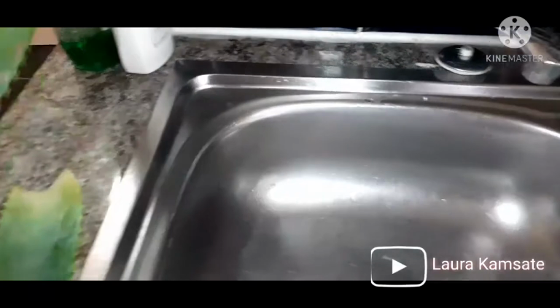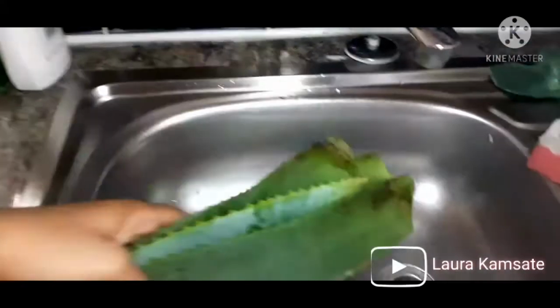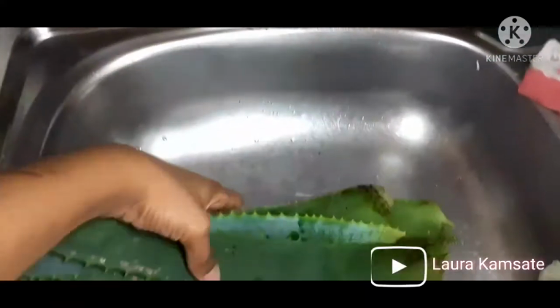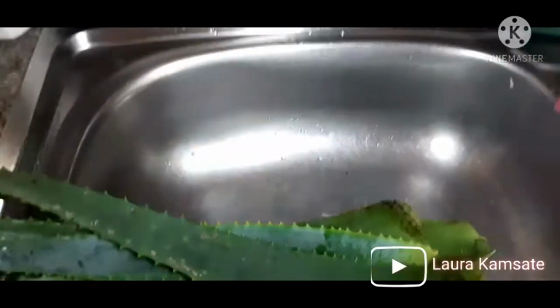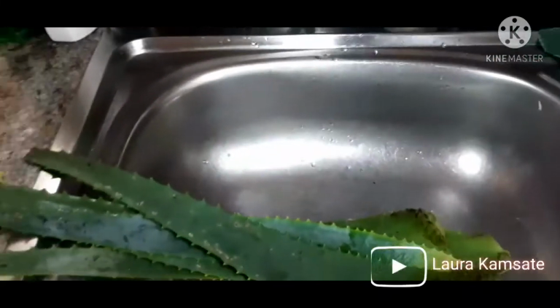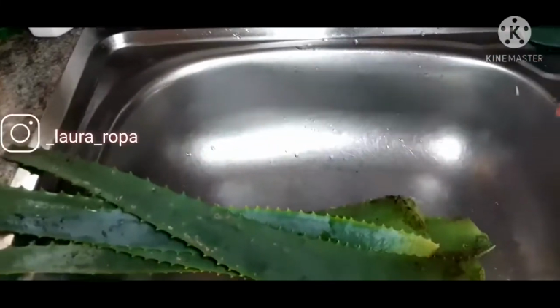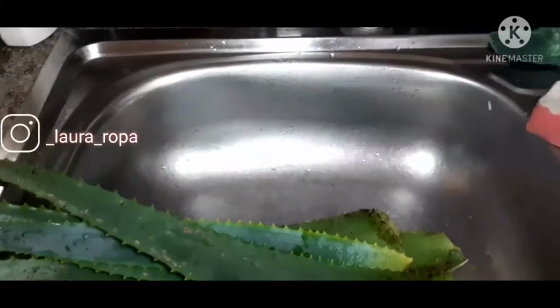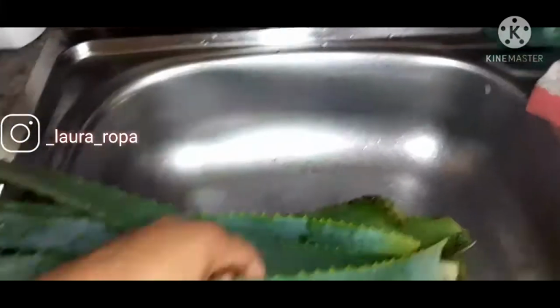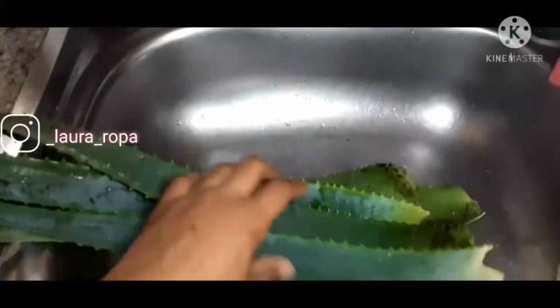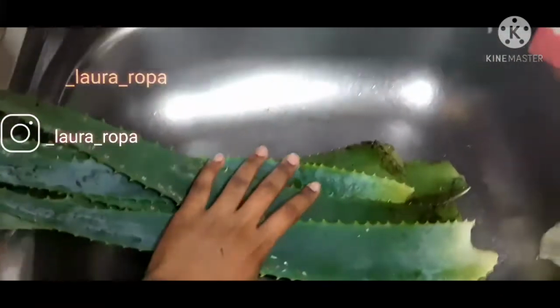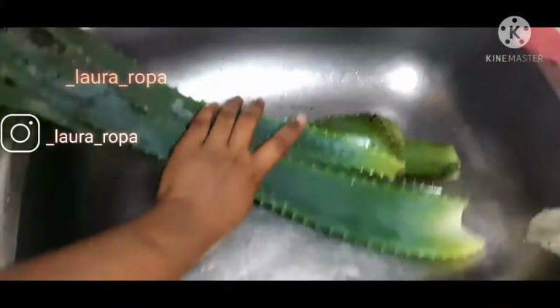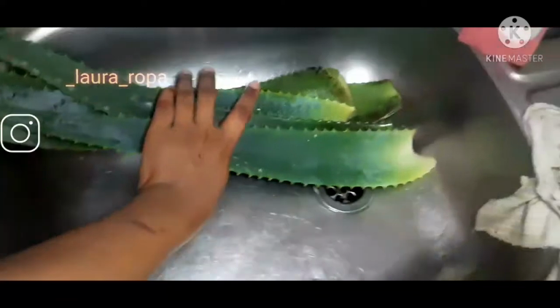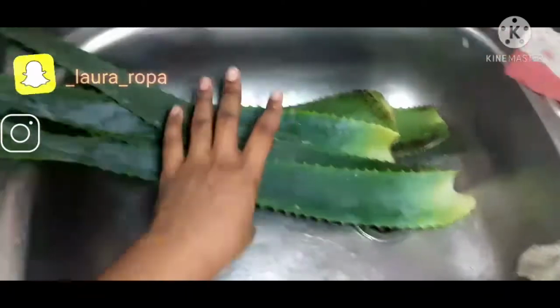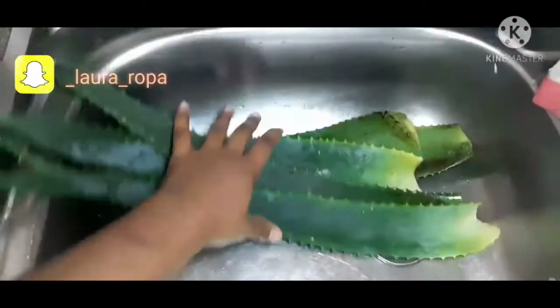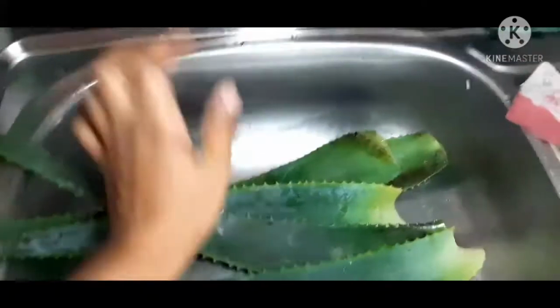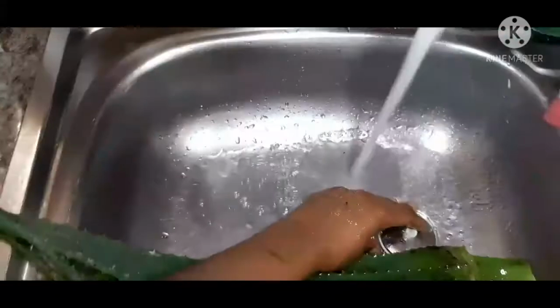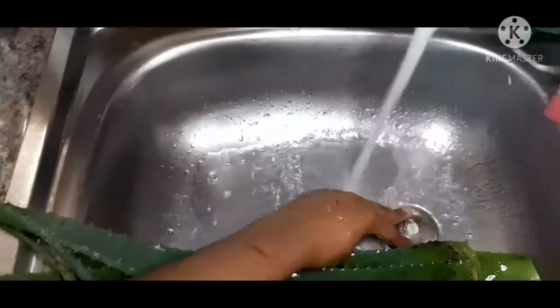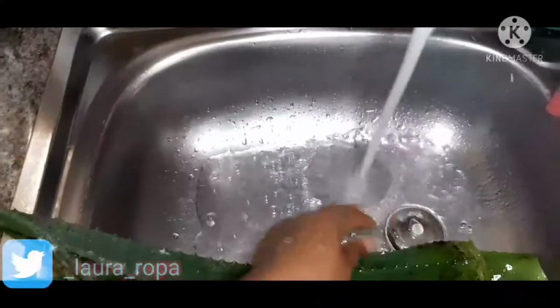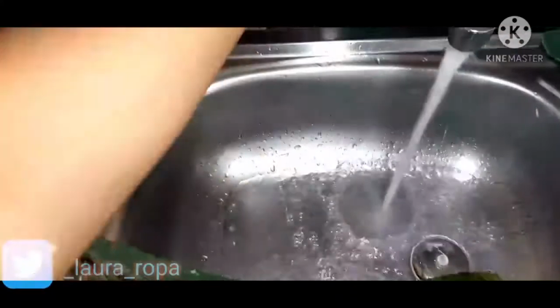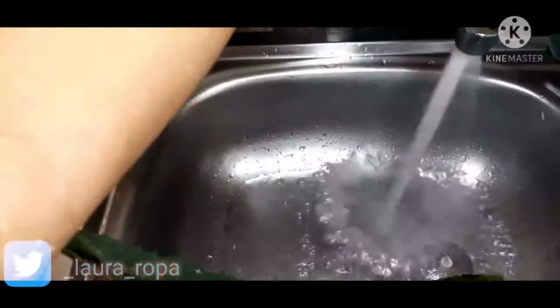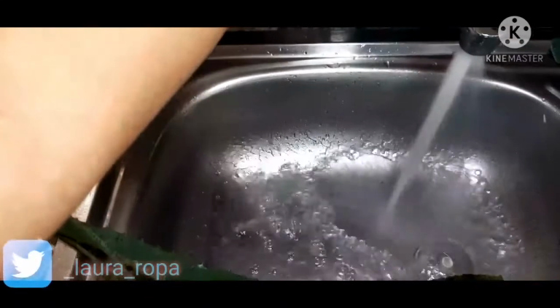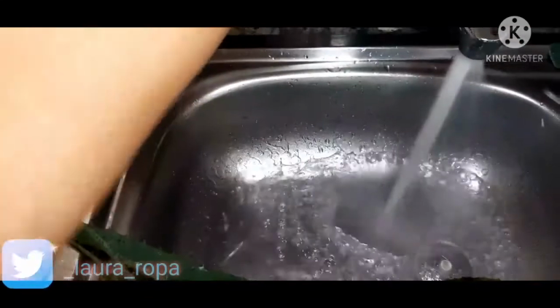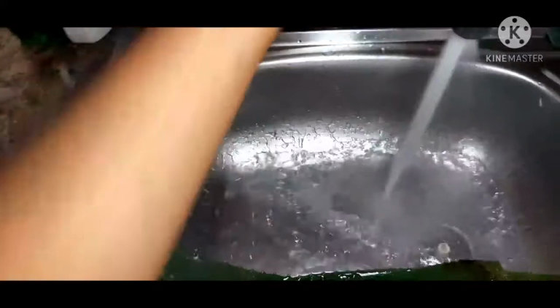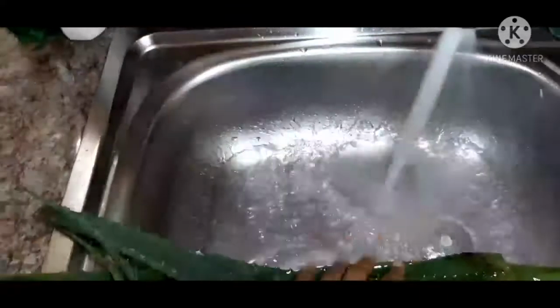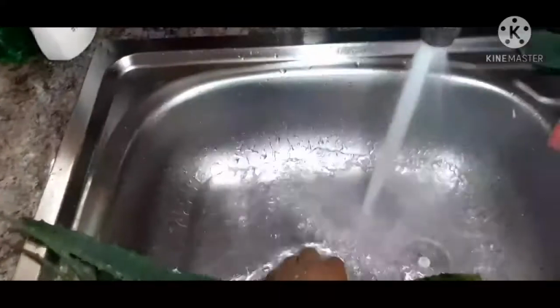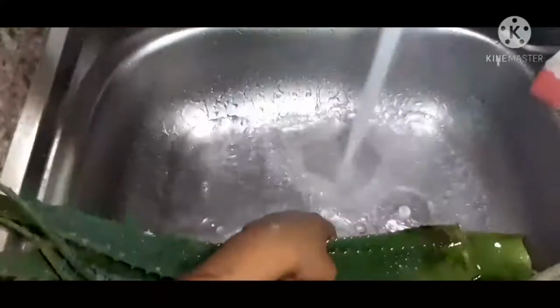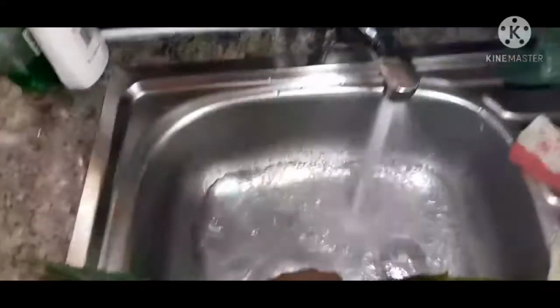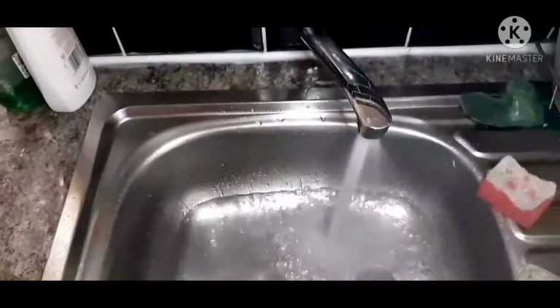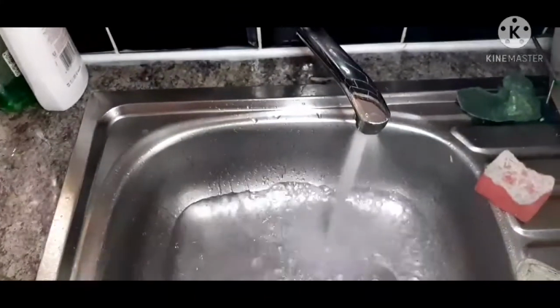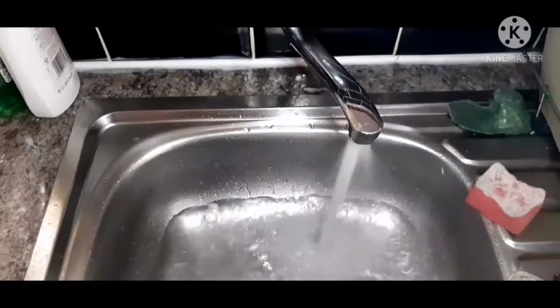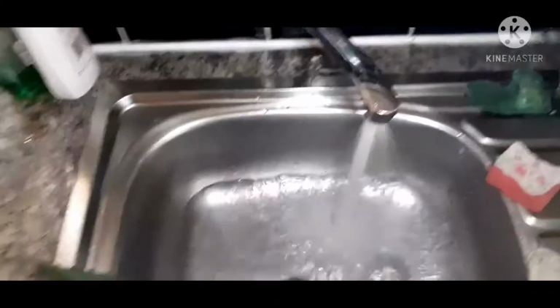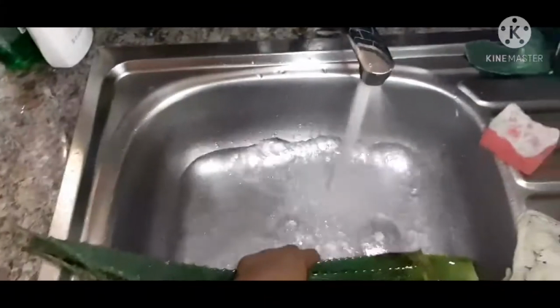Welcome to my channel, my name is Laura Kamisaki but you can call me Laura. So in today's episode we are watching aloe vera — I'm just kidding, I'll tell you the rest after you like, share and subscribe.